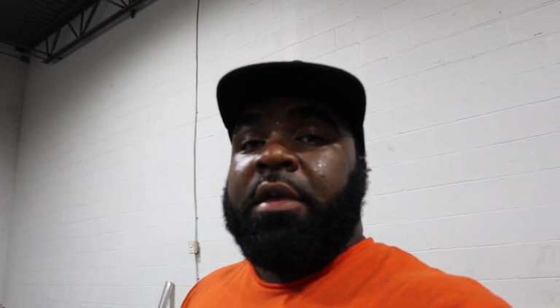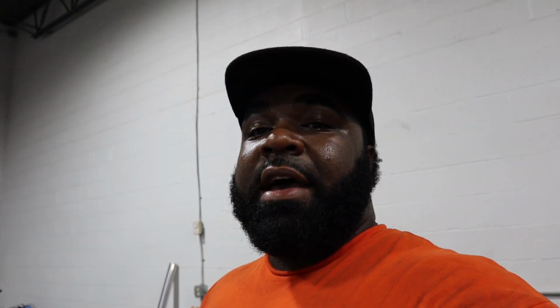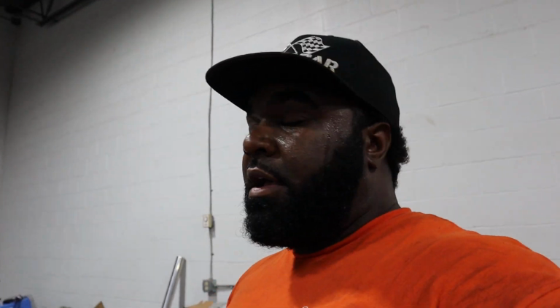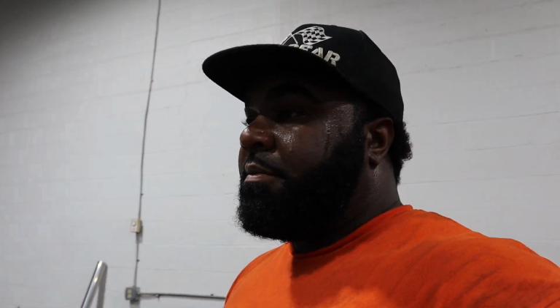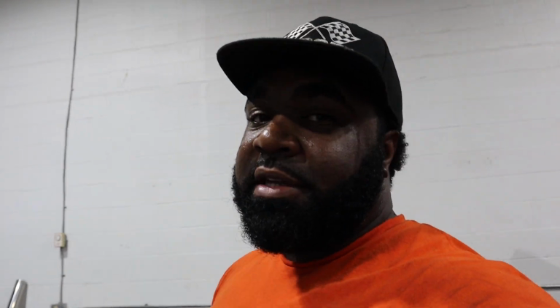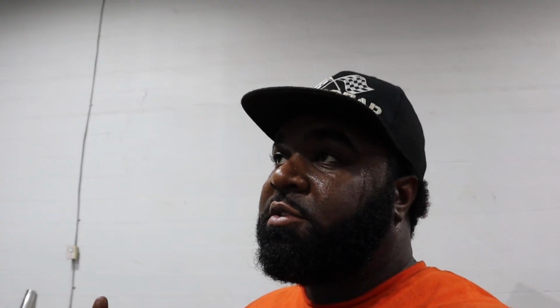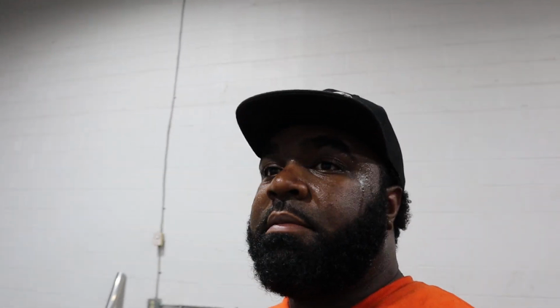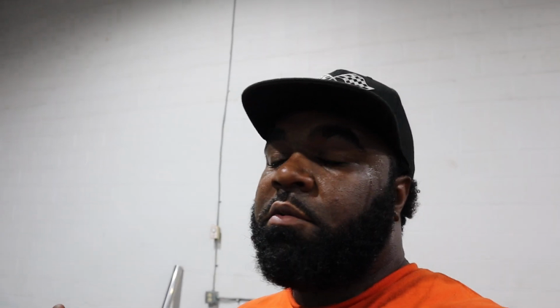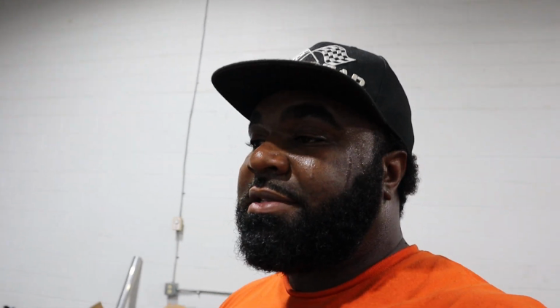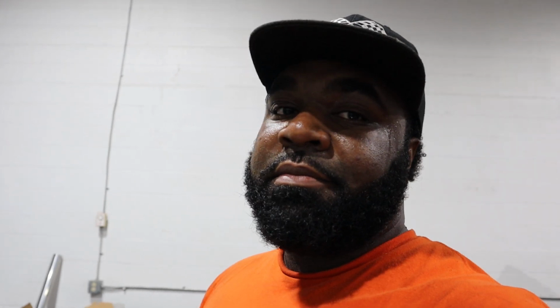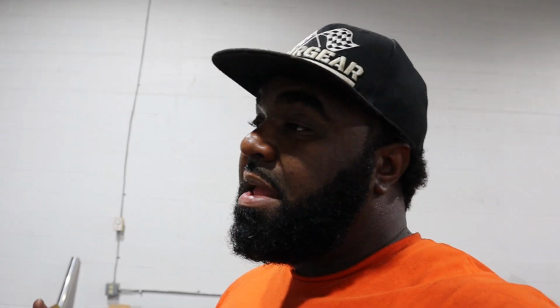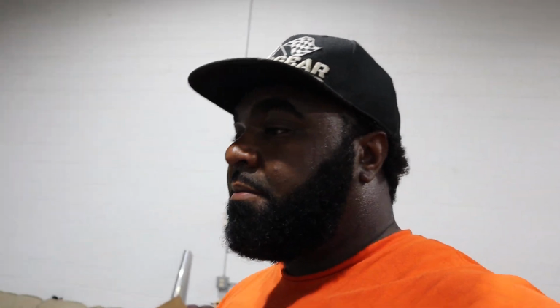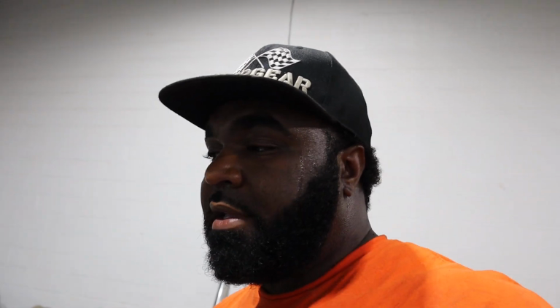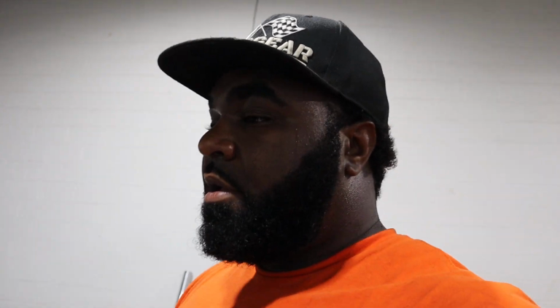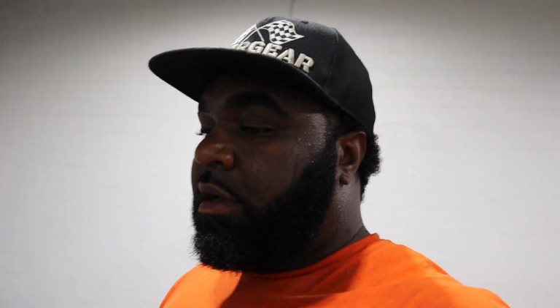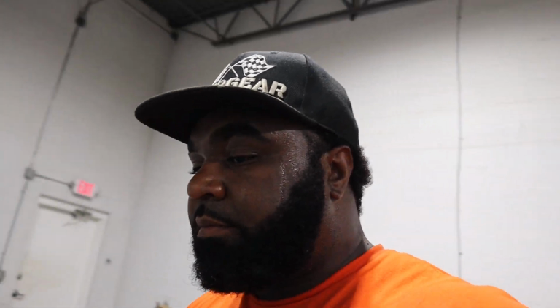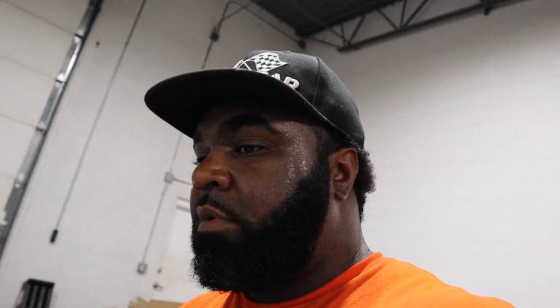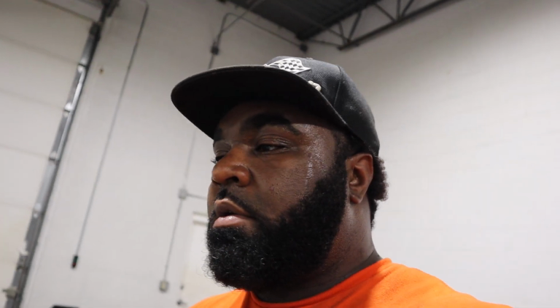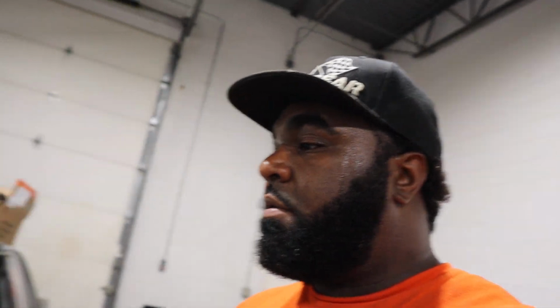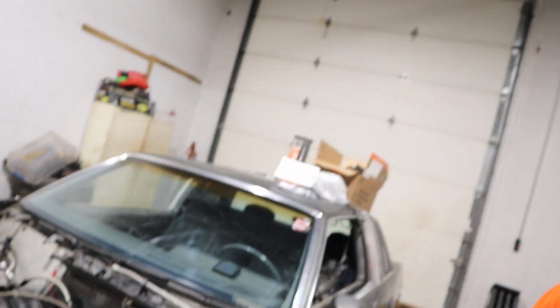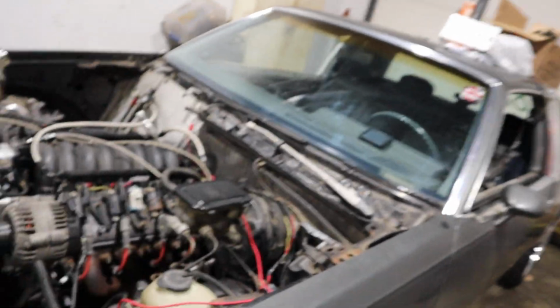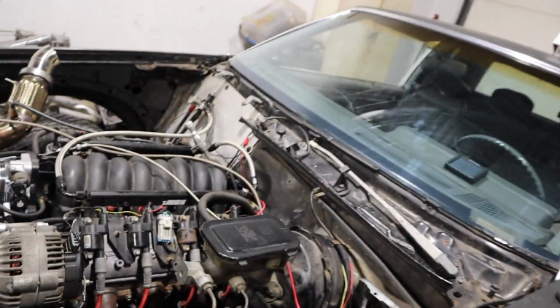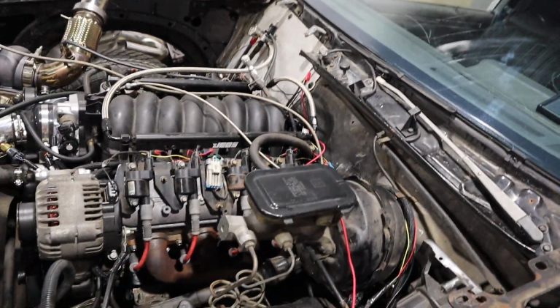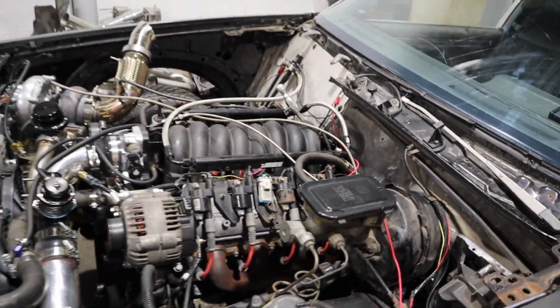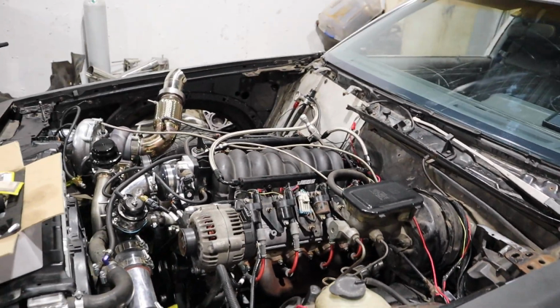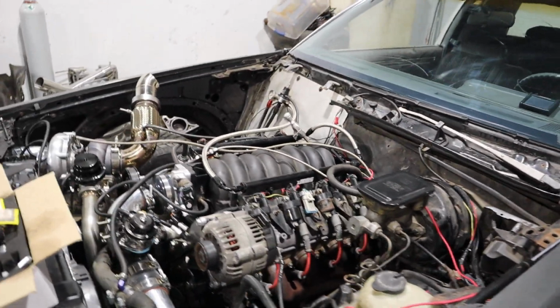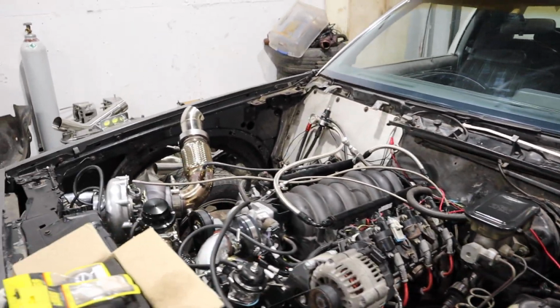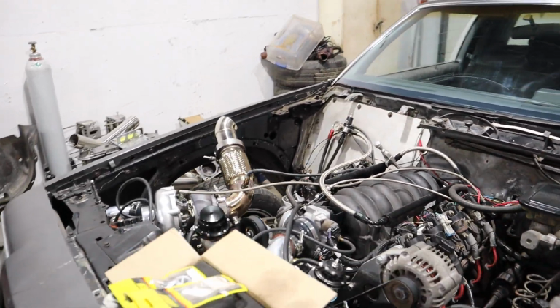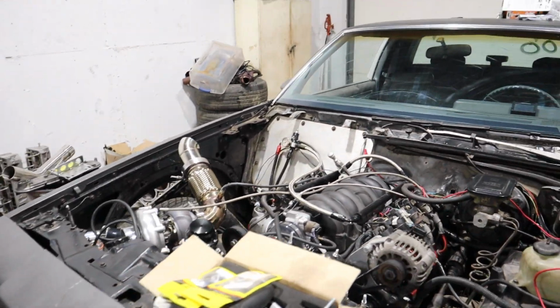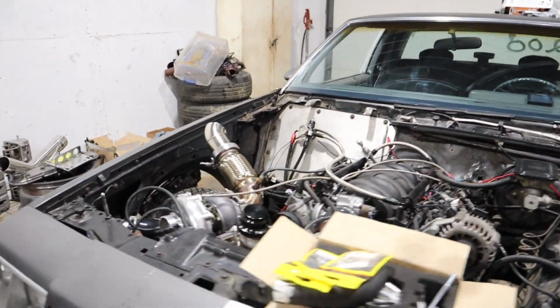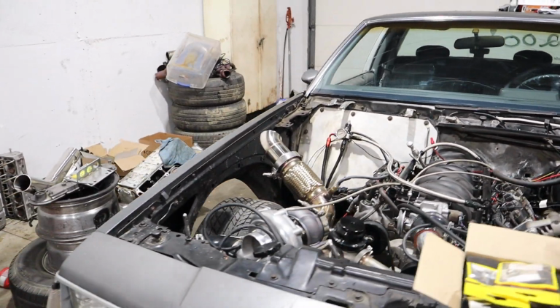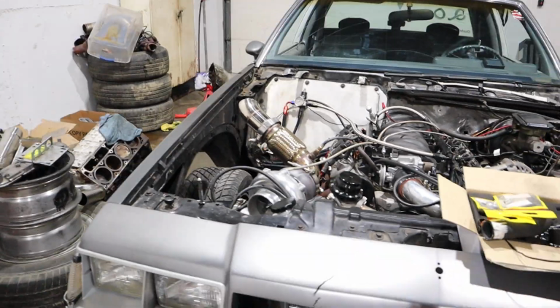As you guys can see, I'm sweating — I've been in here working, it's basically midnight. Not doing anything with the Regal right now until I'm done with the suburban.